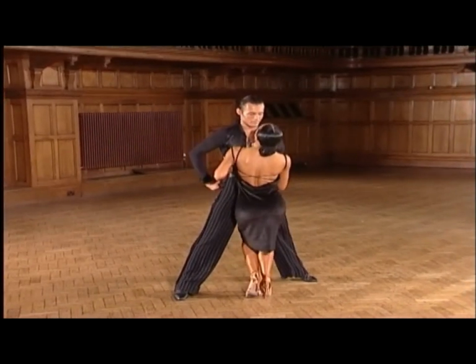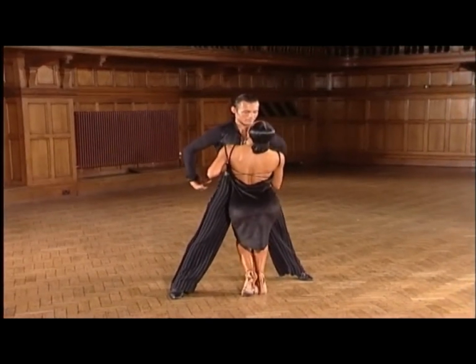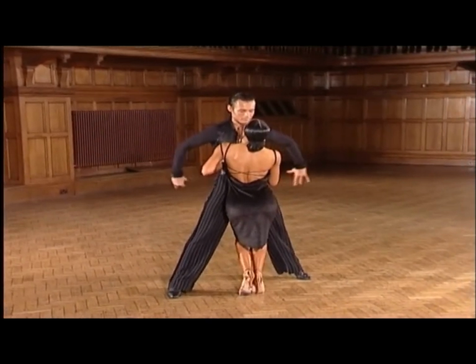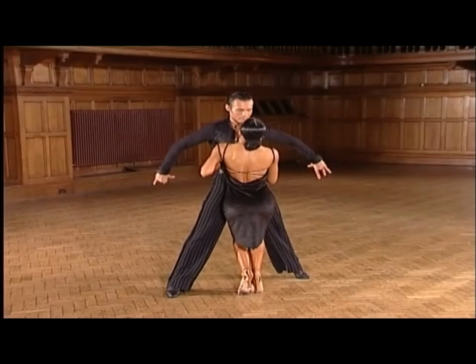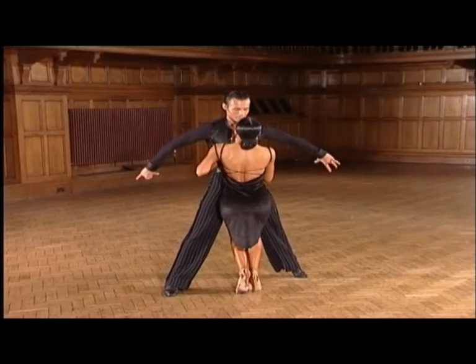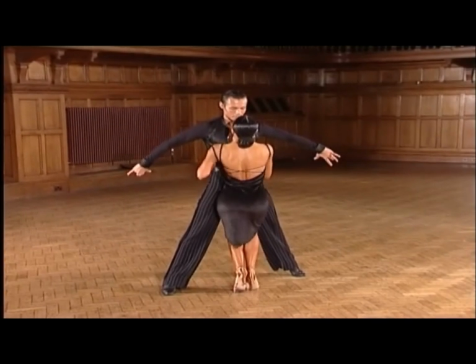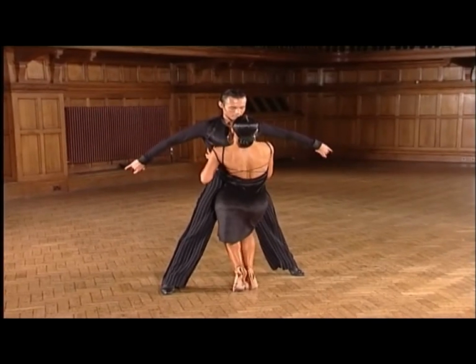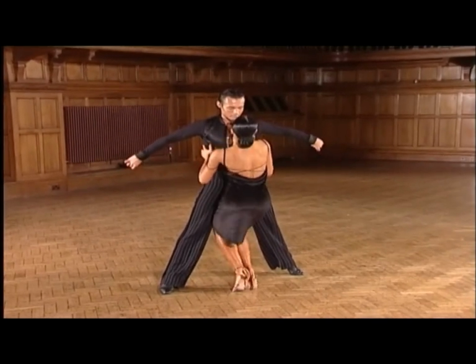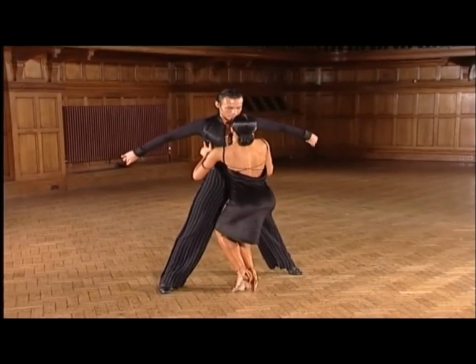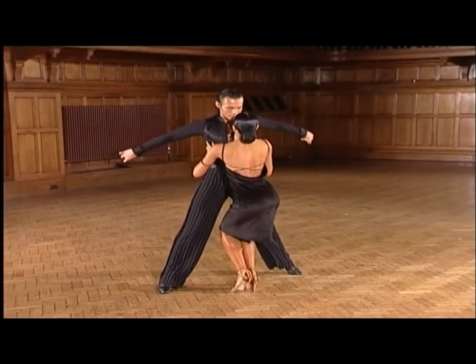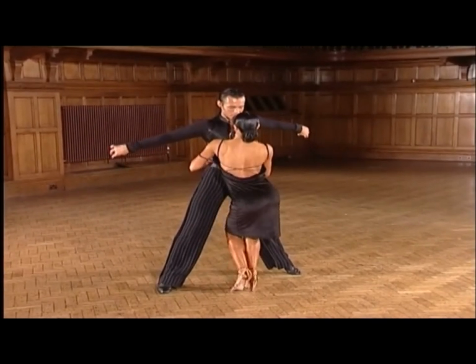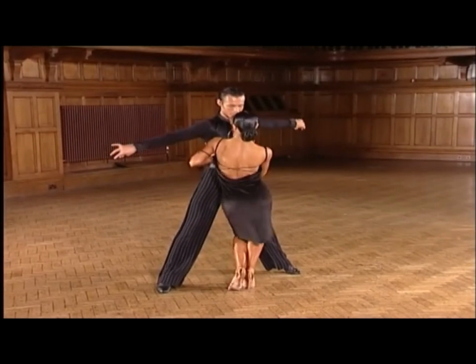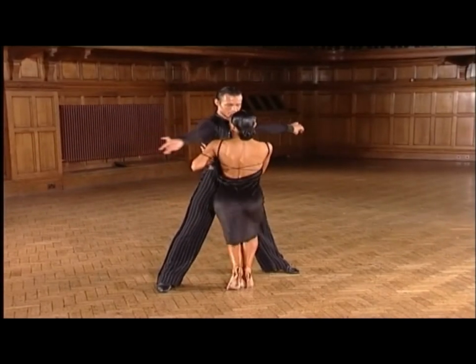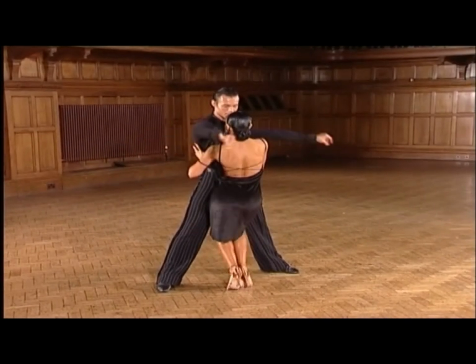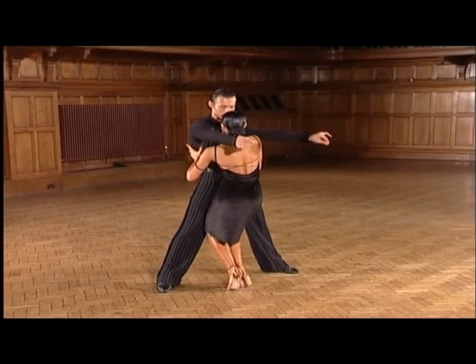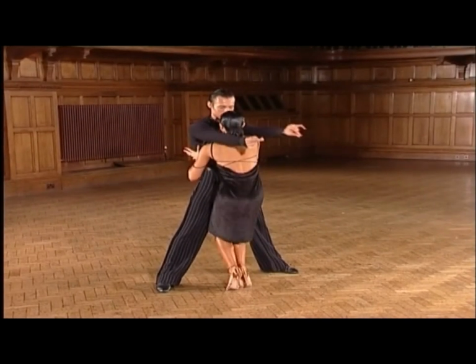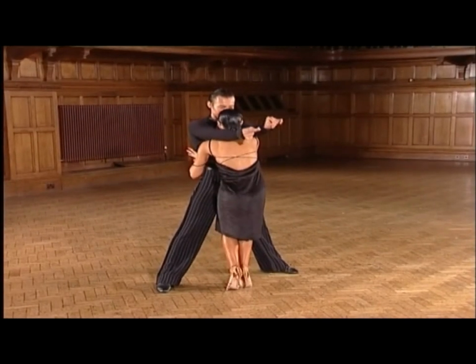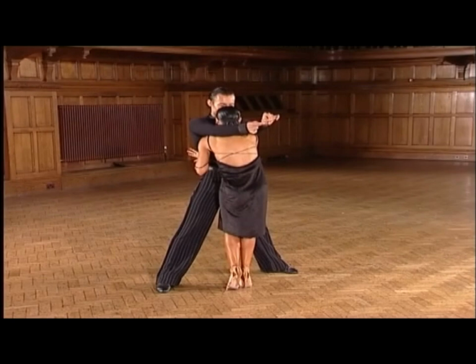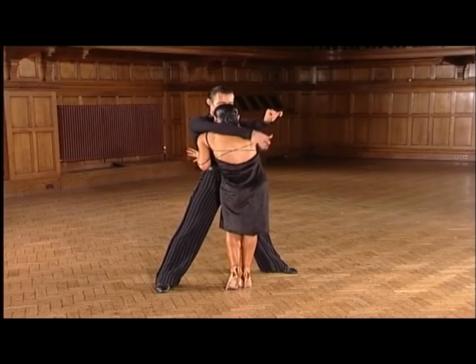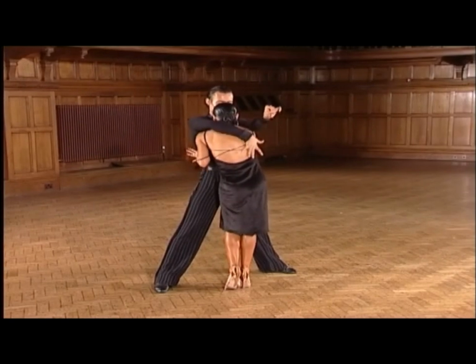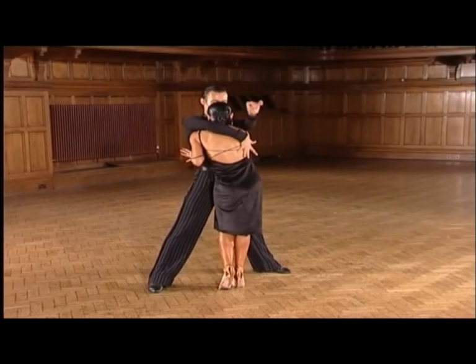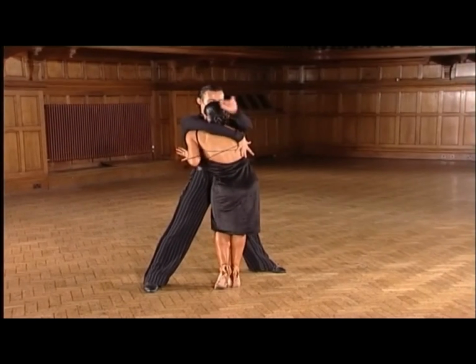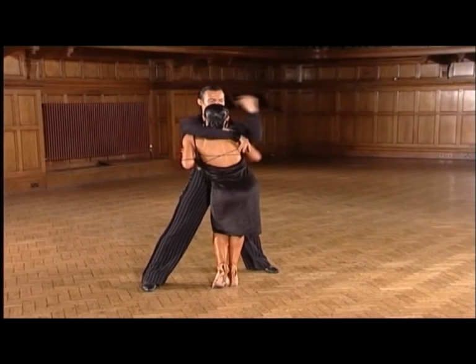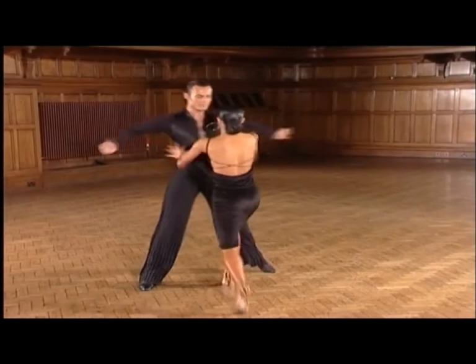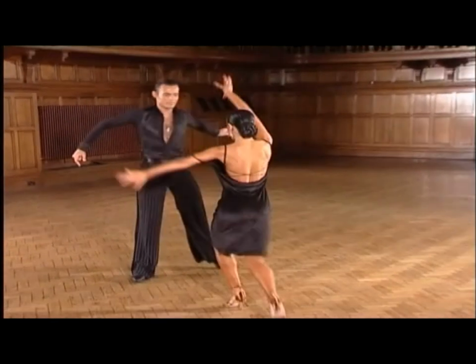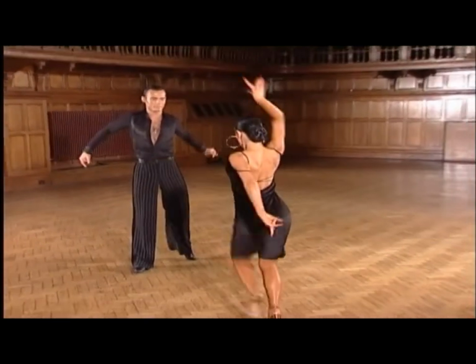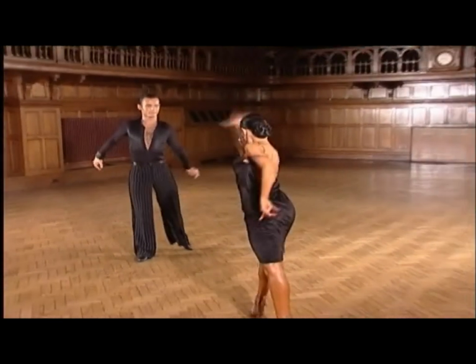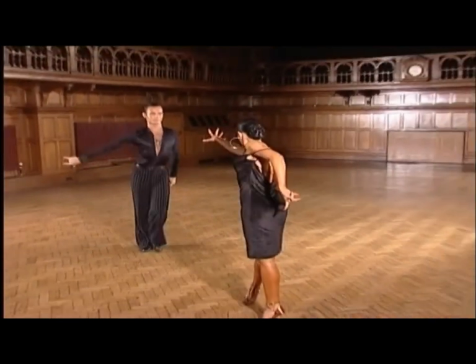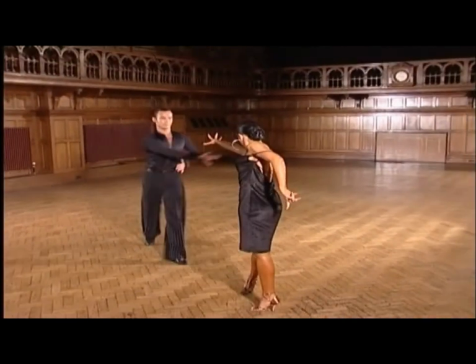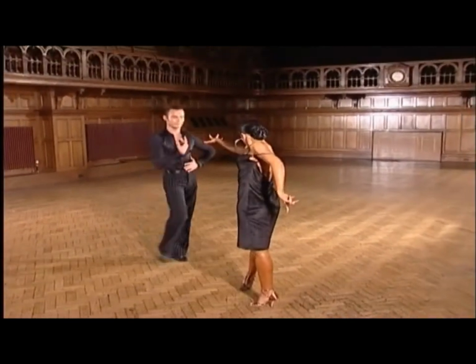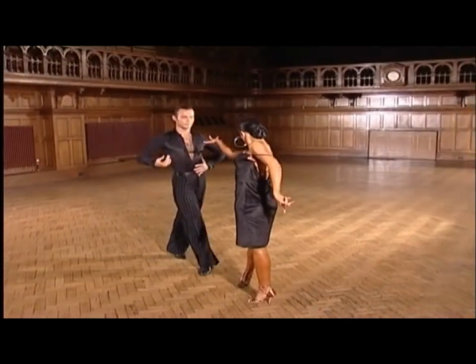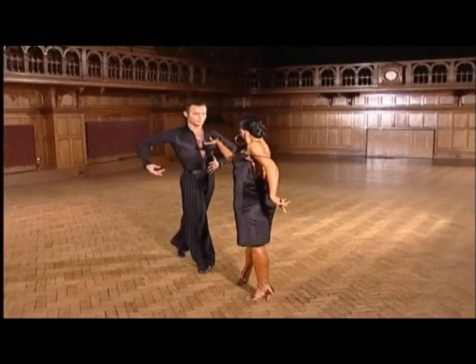From here, we dance the hip circles to rise — two, three, four, one. And a runaway — and two, and three, and four, one.